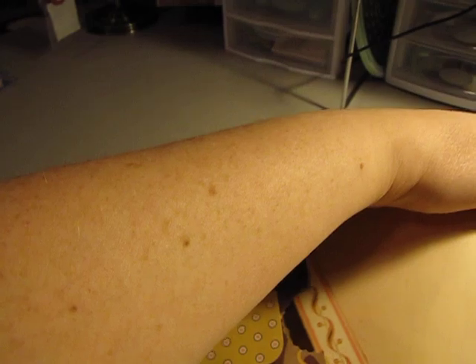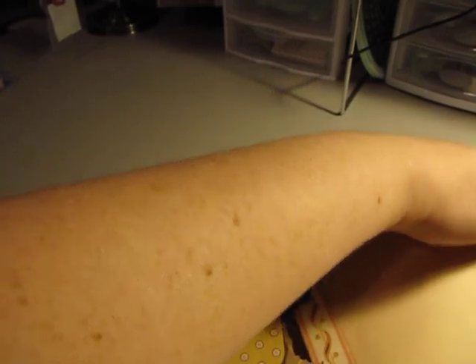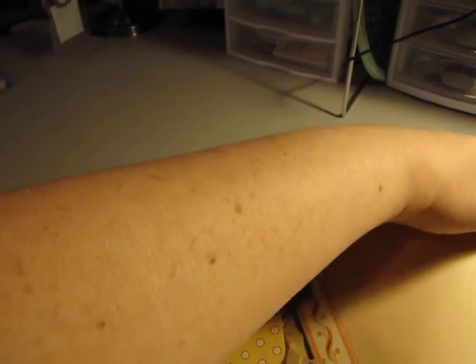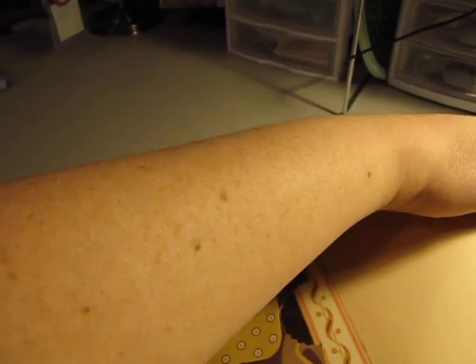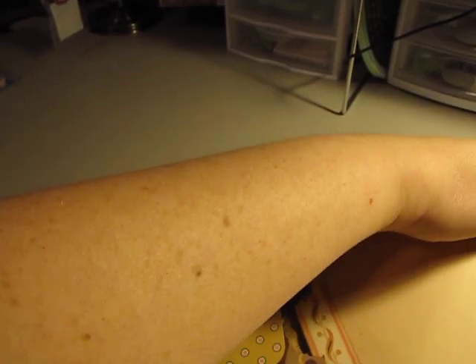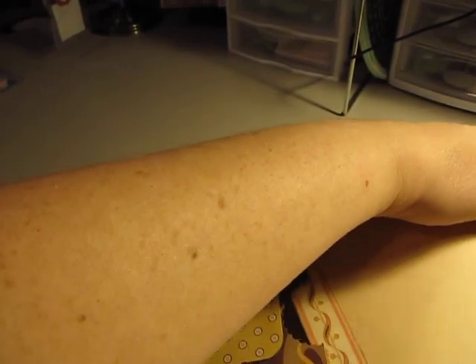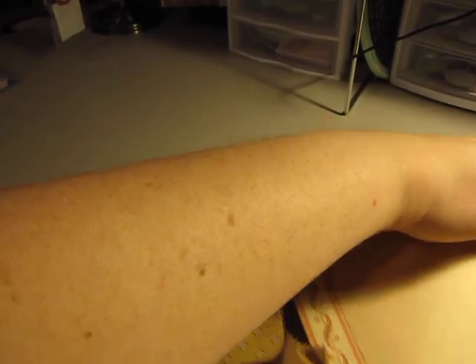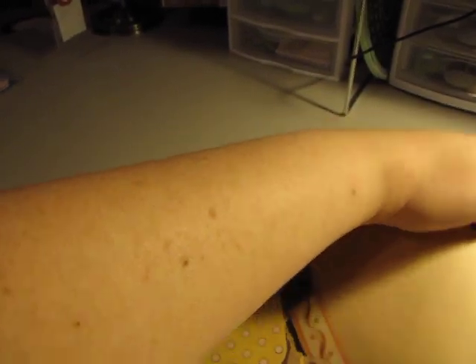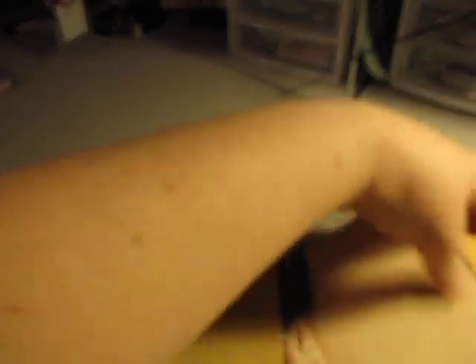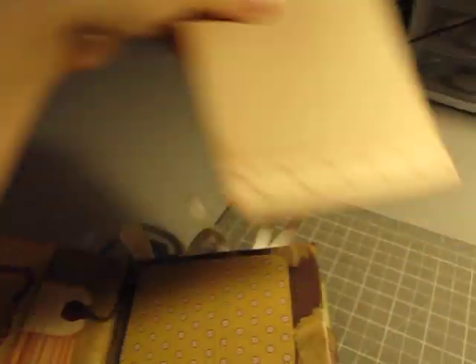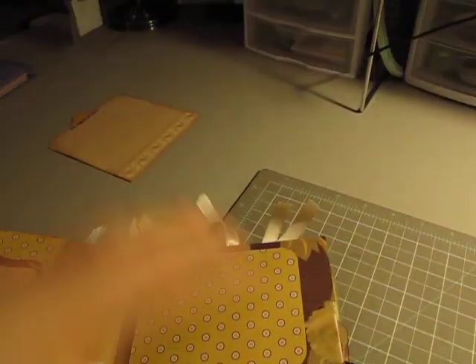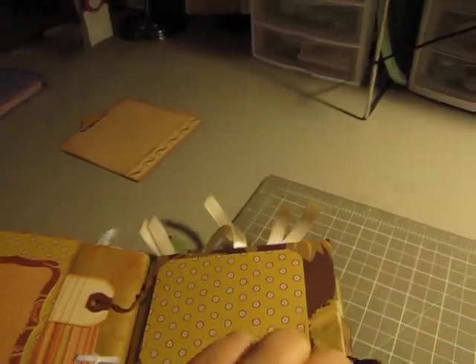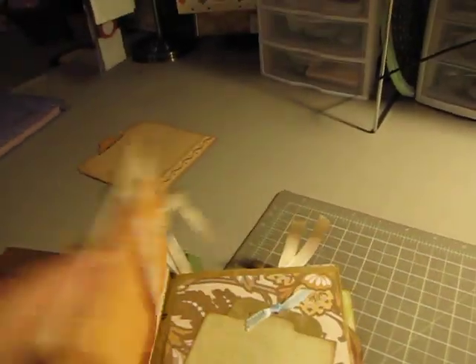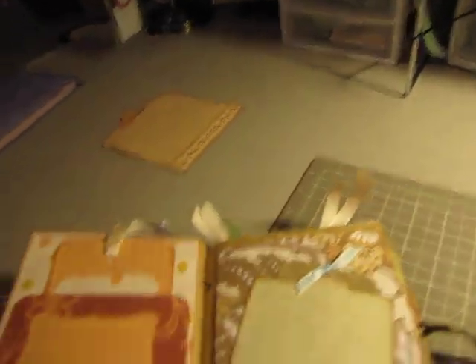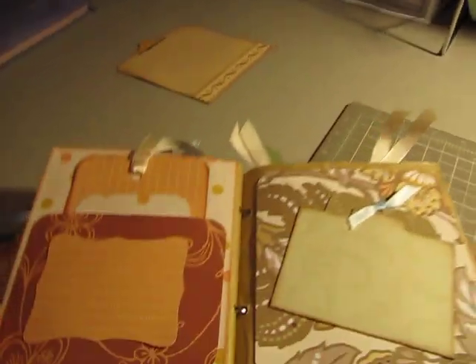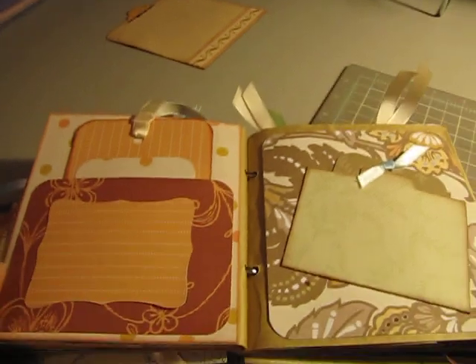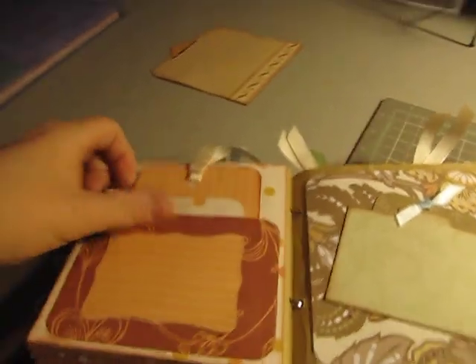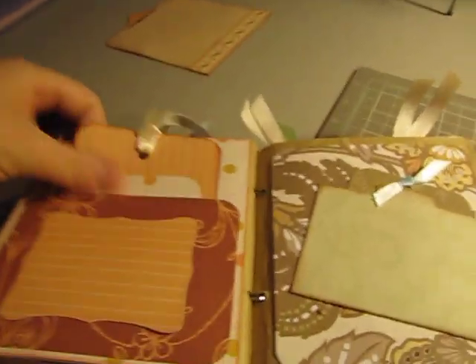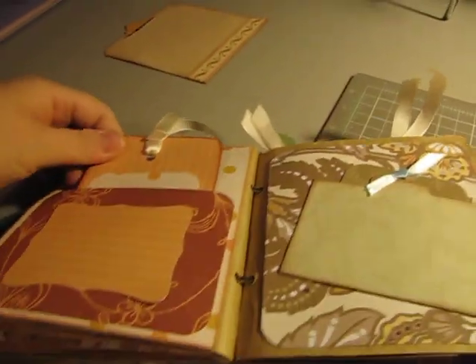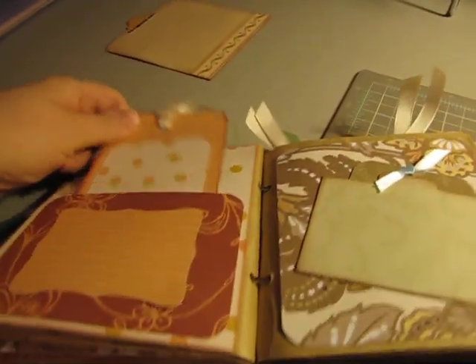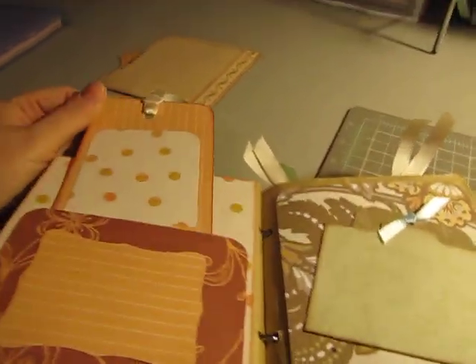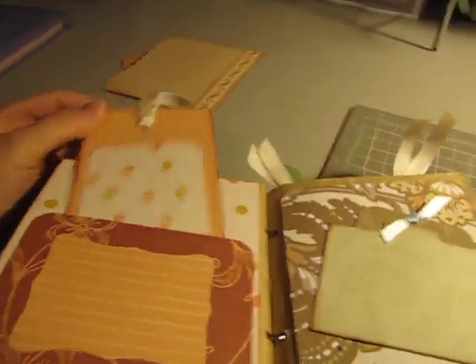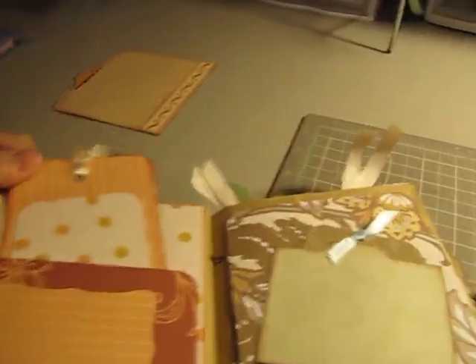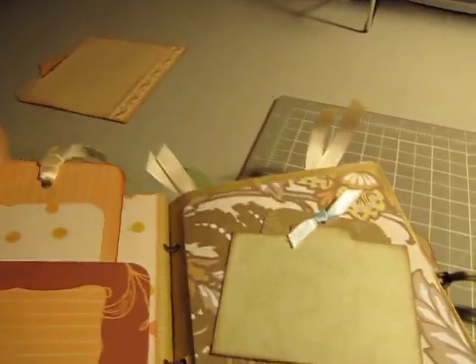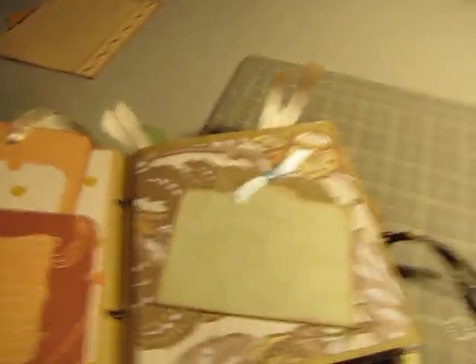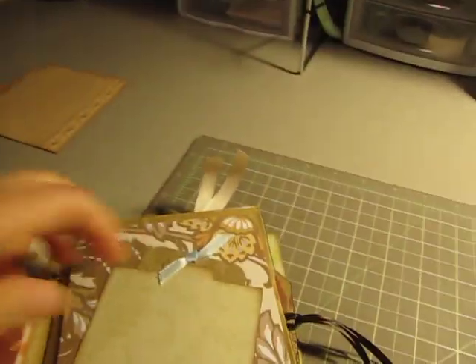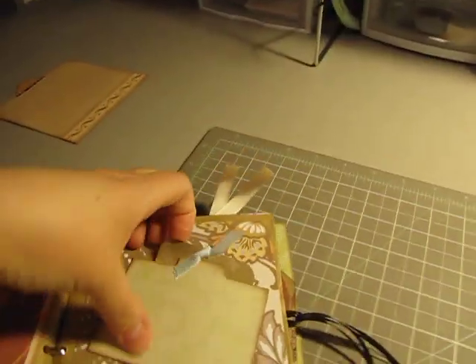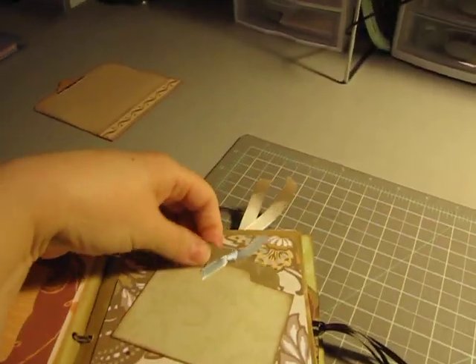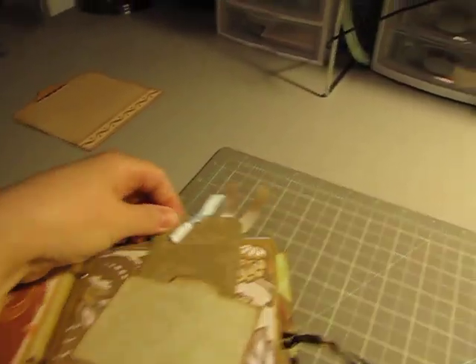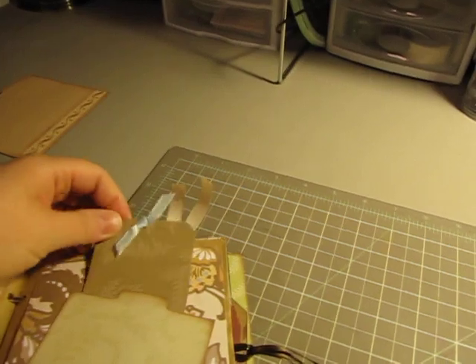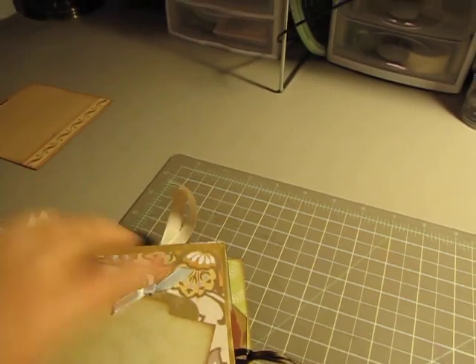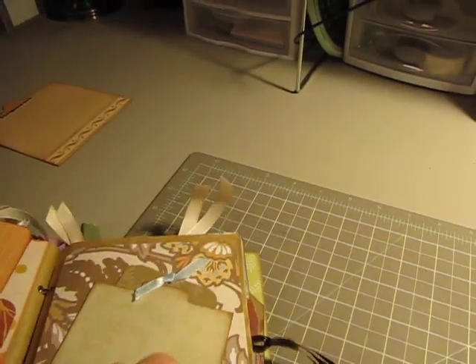I have all these alphabet stickers. I hardly ever use them — it's such a pain. So I have to force myself to stop buying them, because what am I going to do with them all, you know?